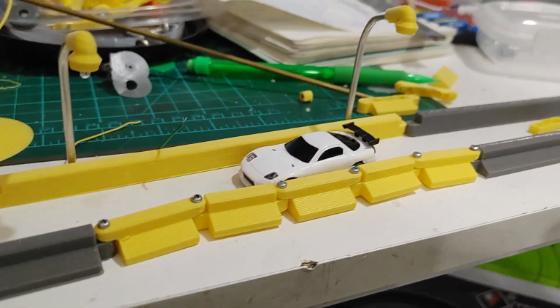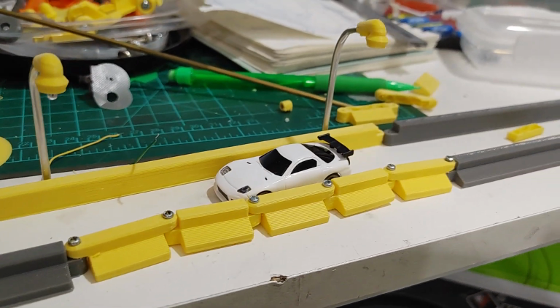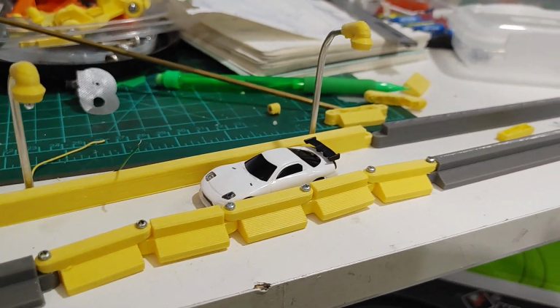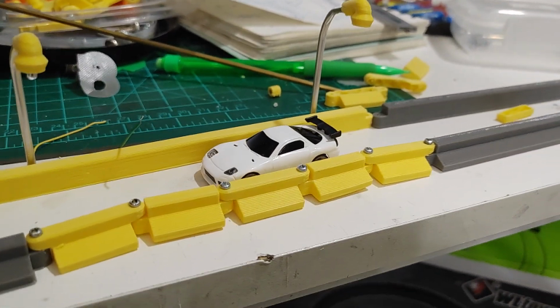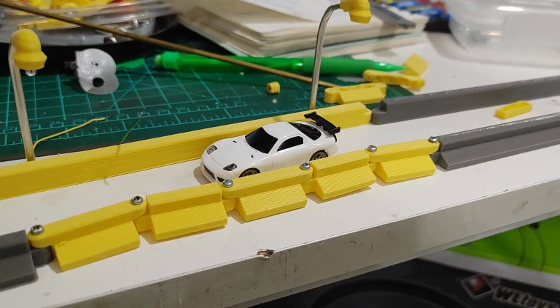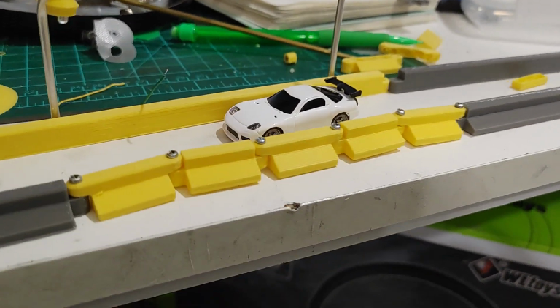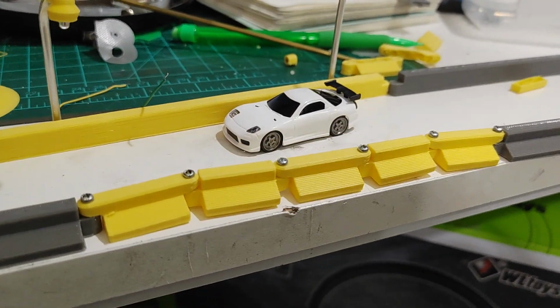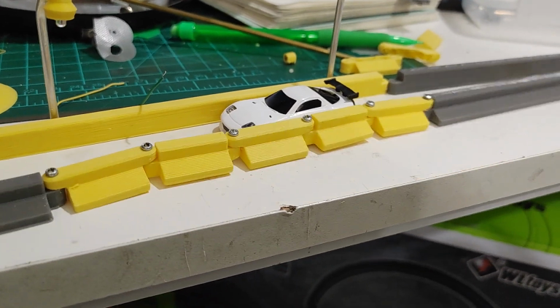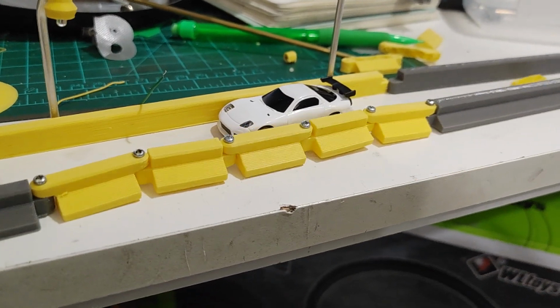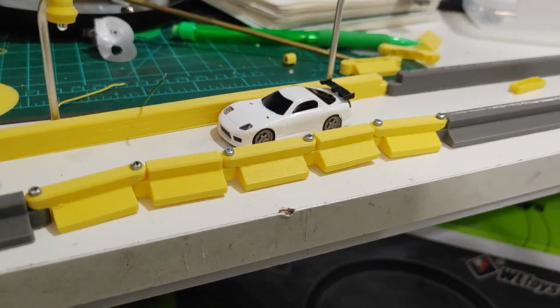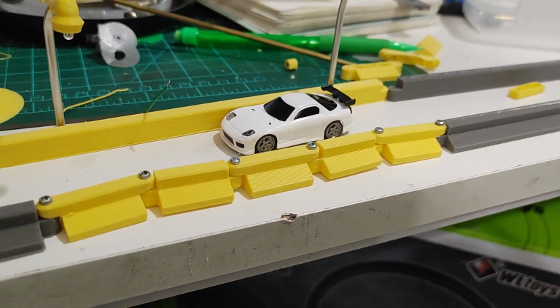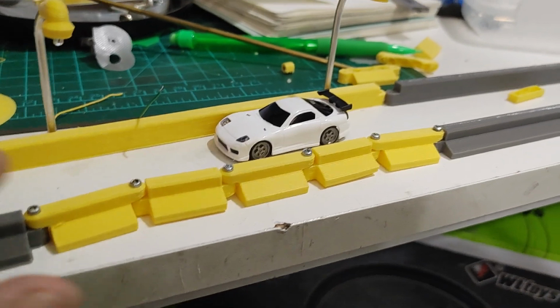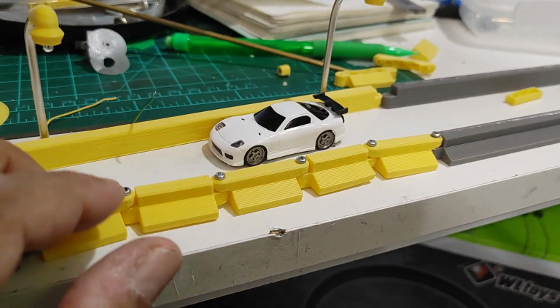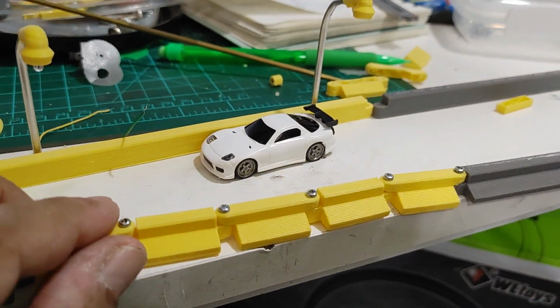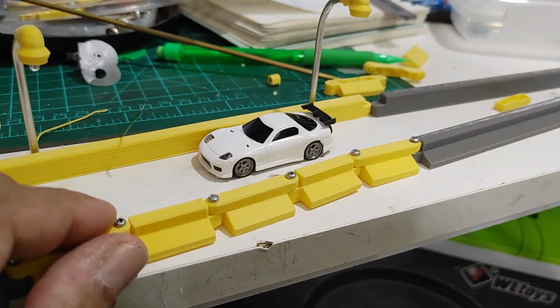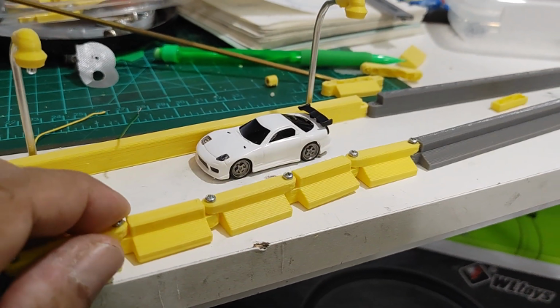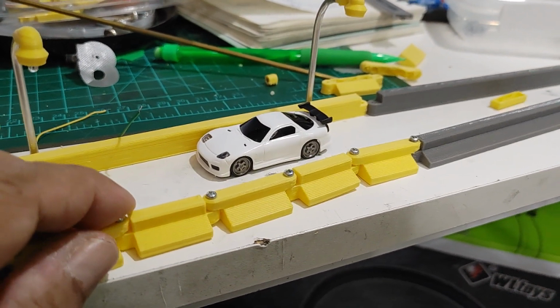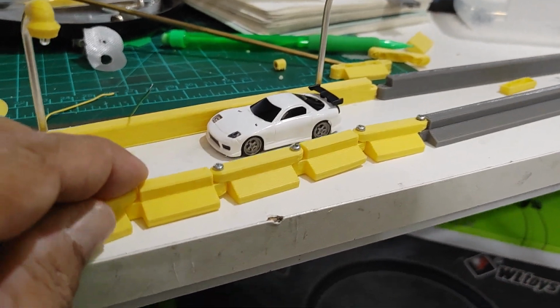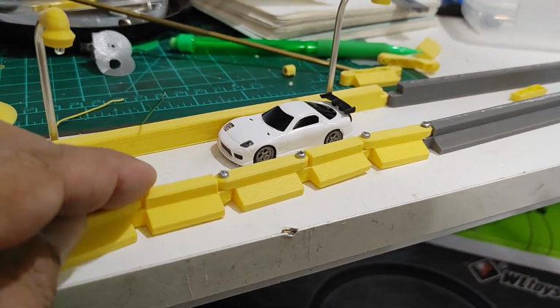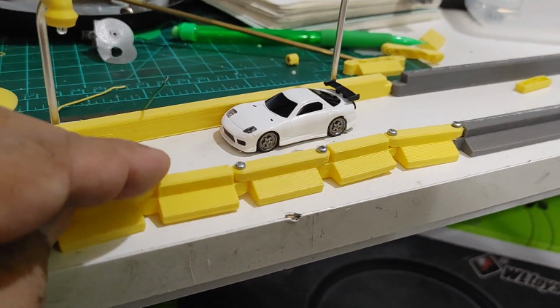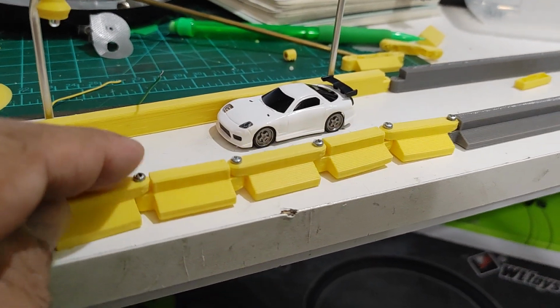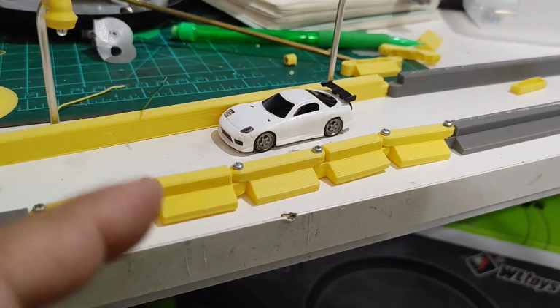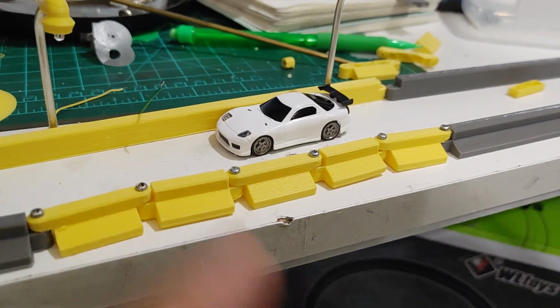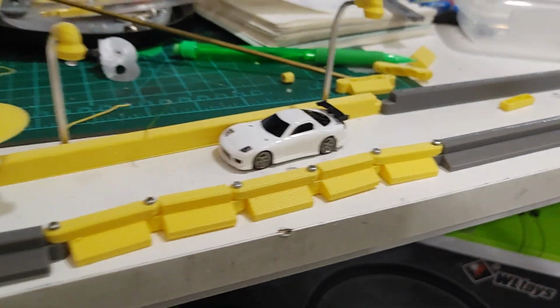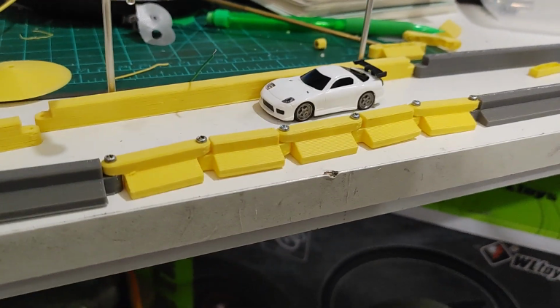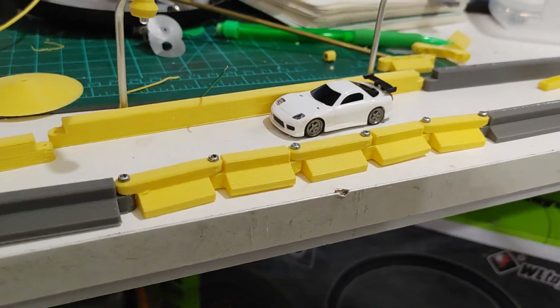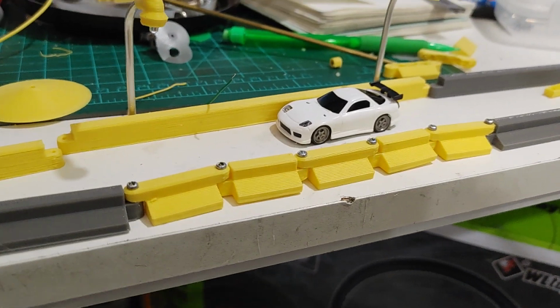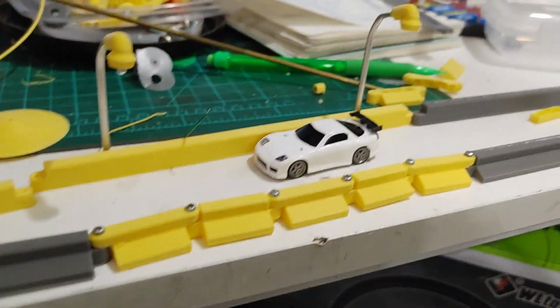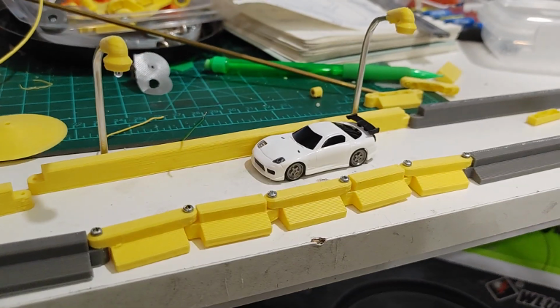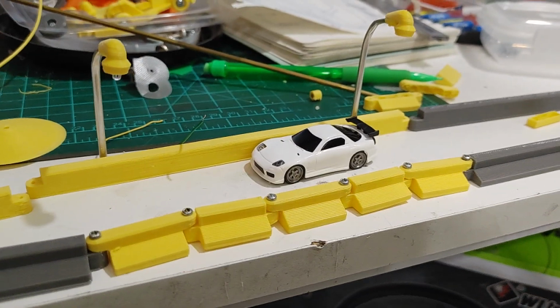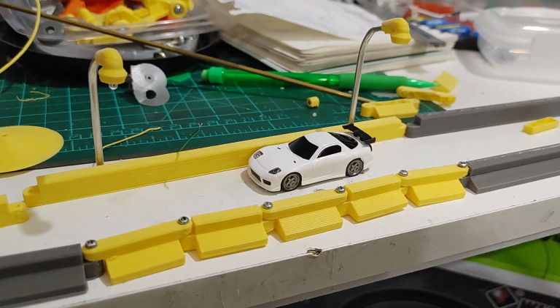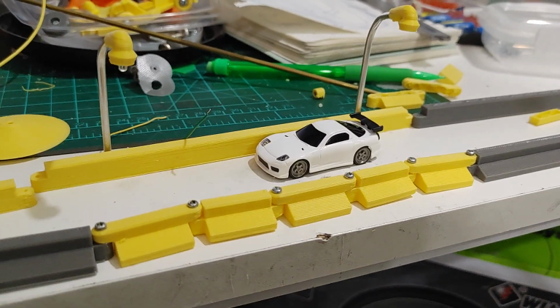I'm hoping to build this track by the end of this weekend — I'm printing some additional parts. So stay tuned for that video.